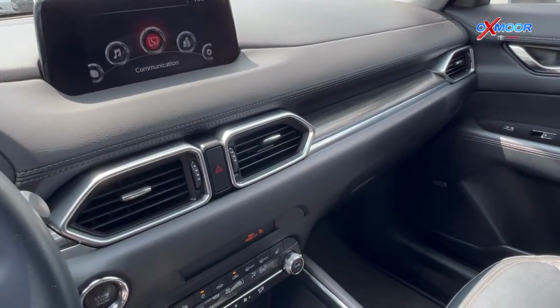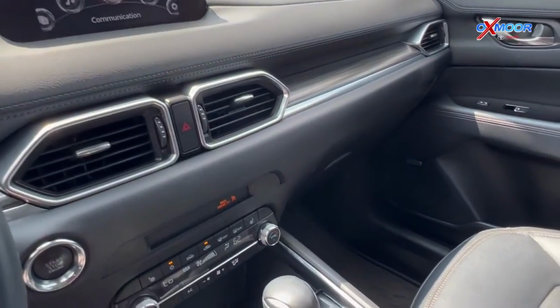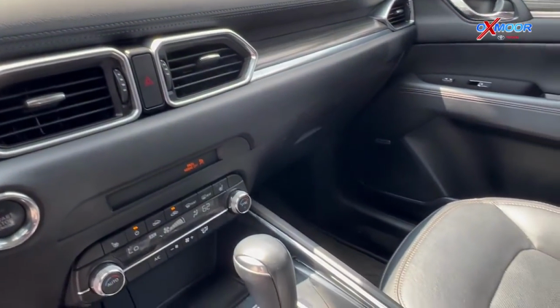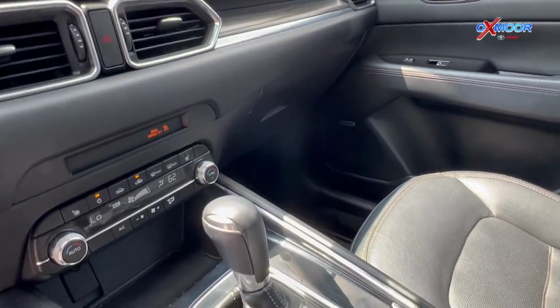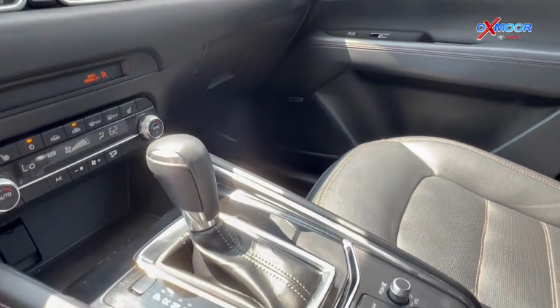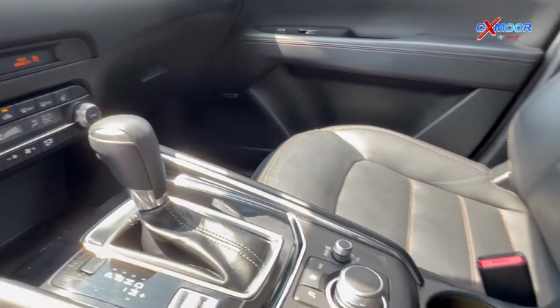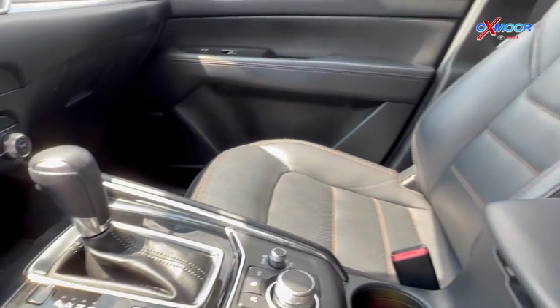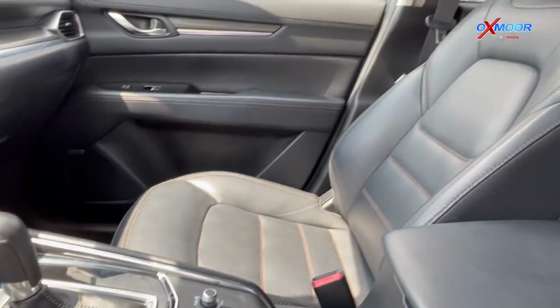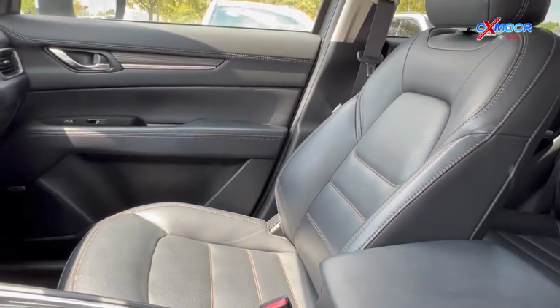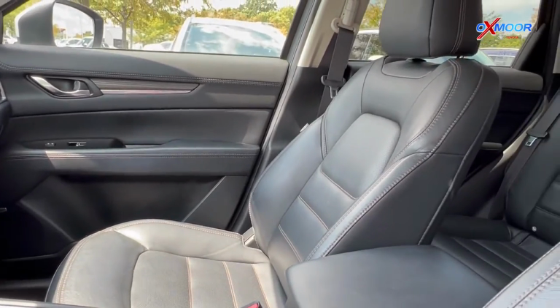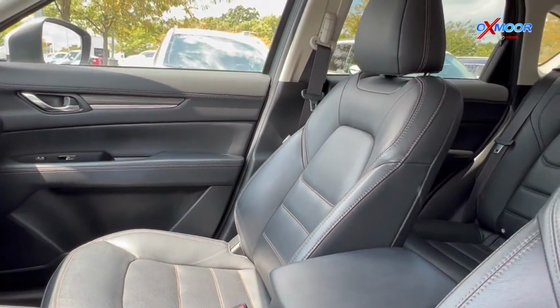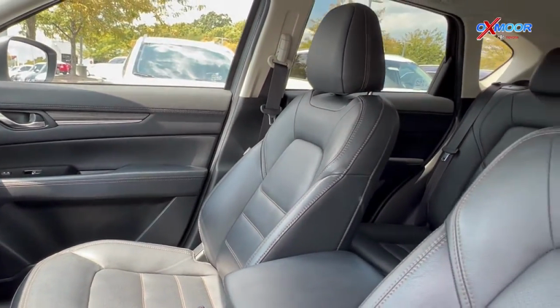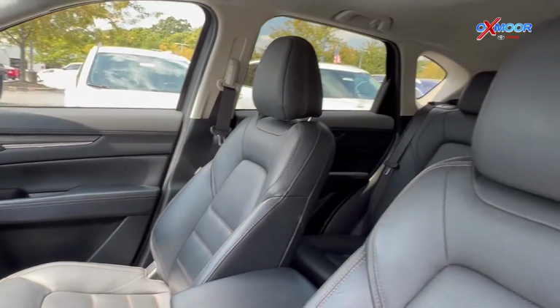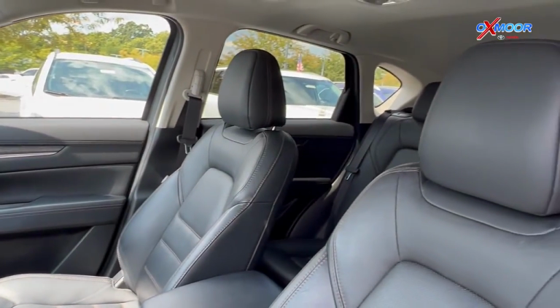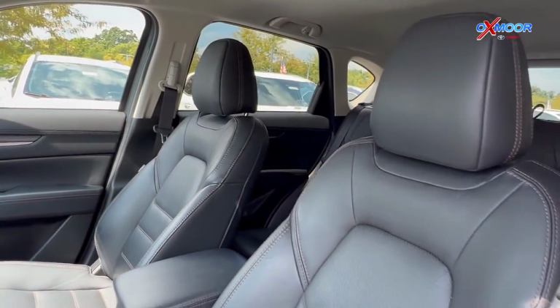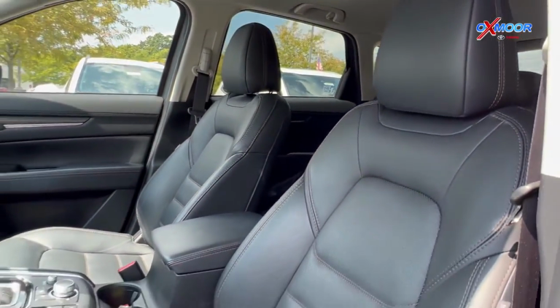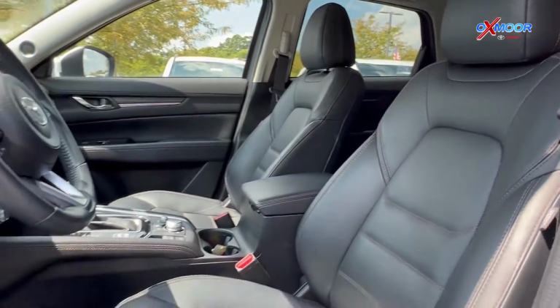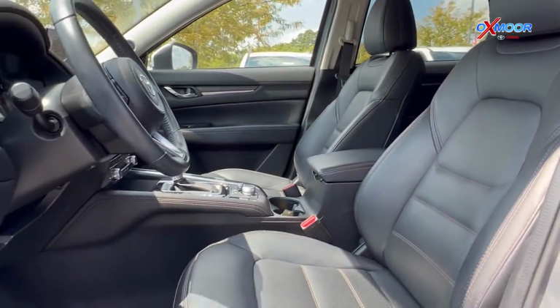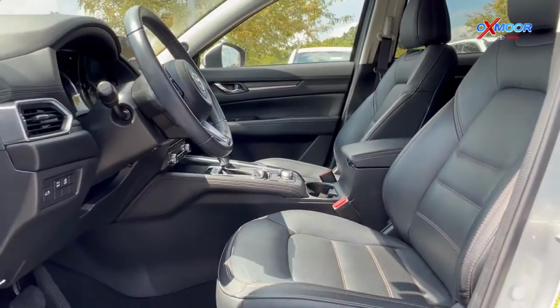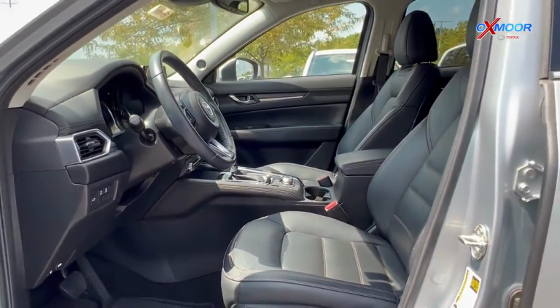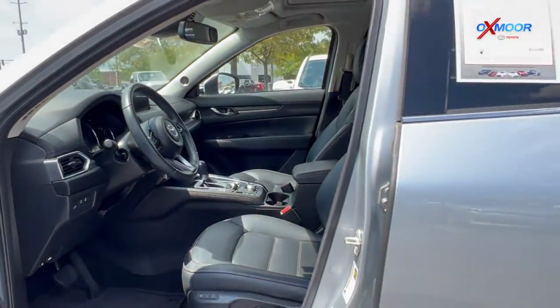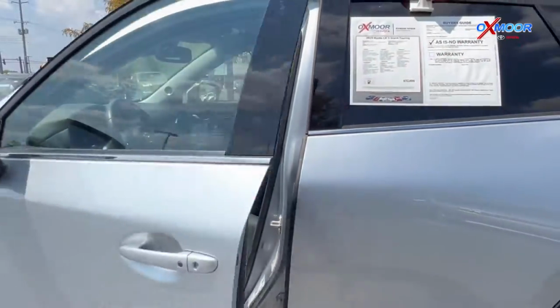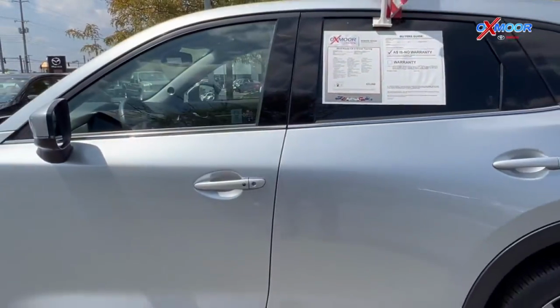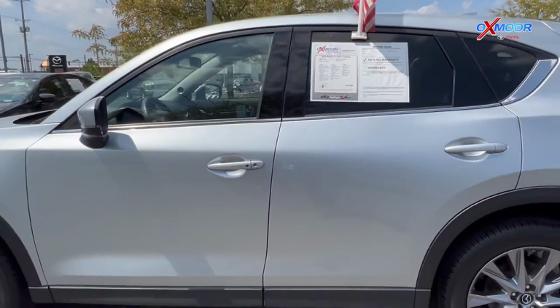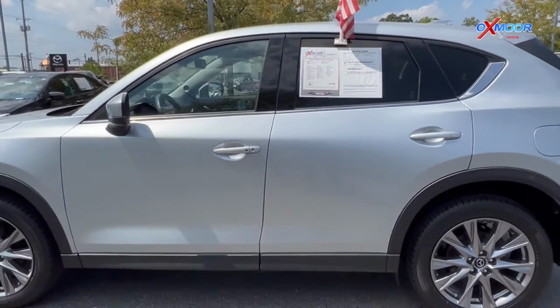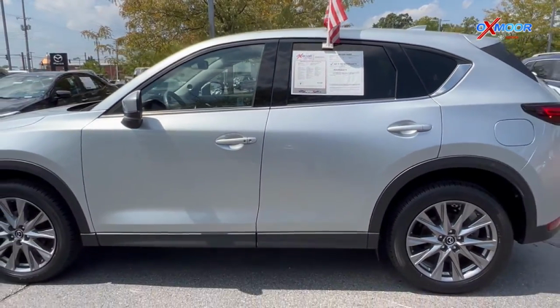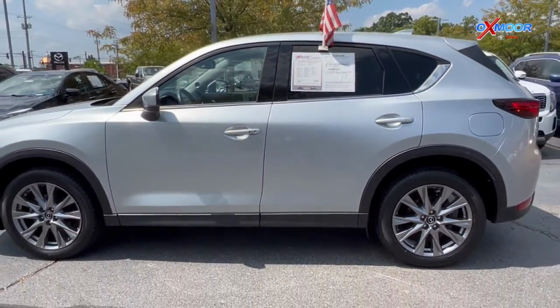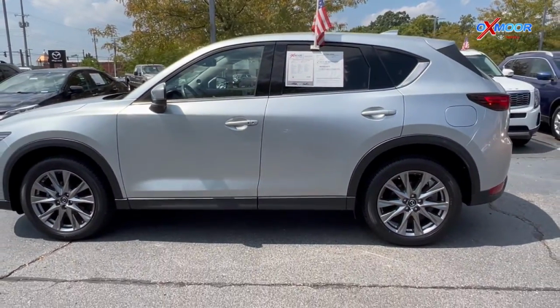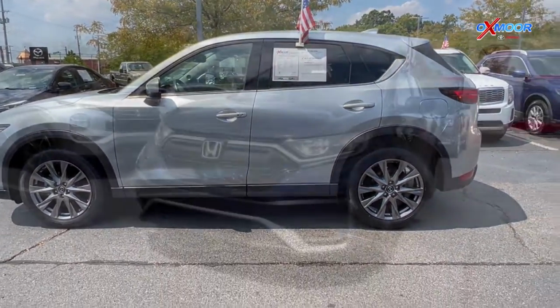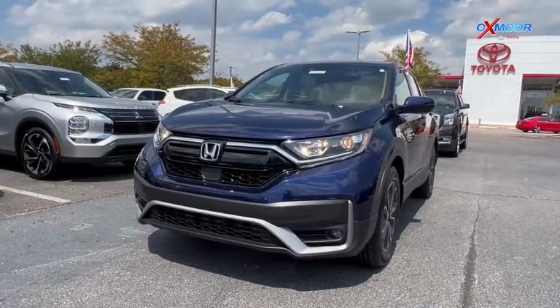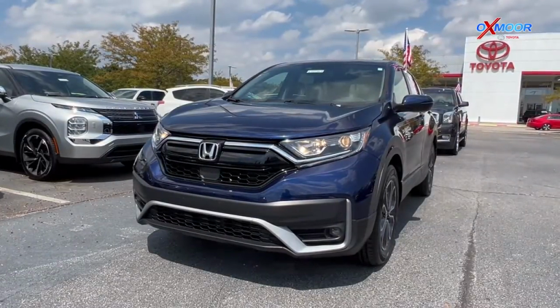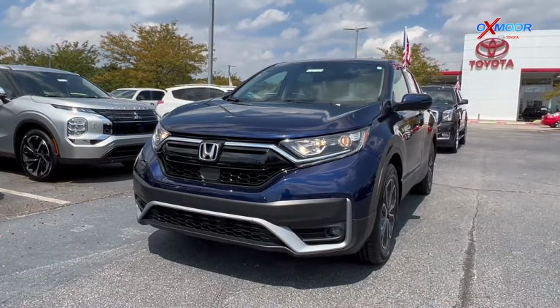There is also a clean Carfax. The interior is in a black leather. Mileage is 57,479. The price is $32,000.